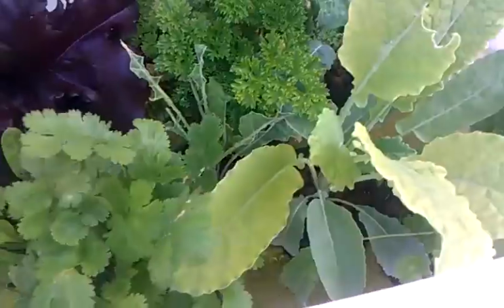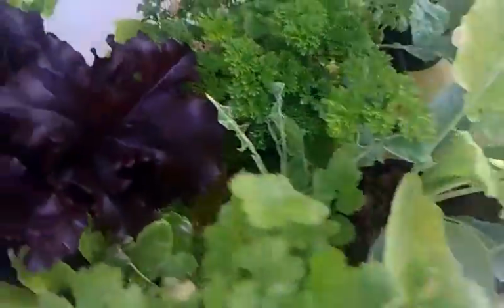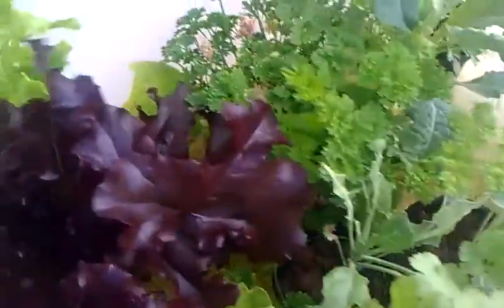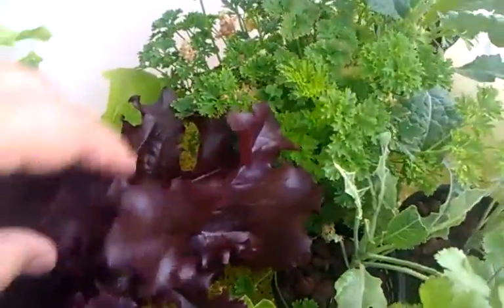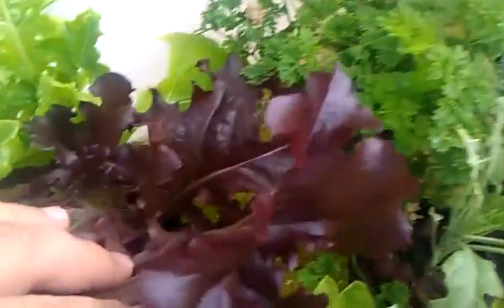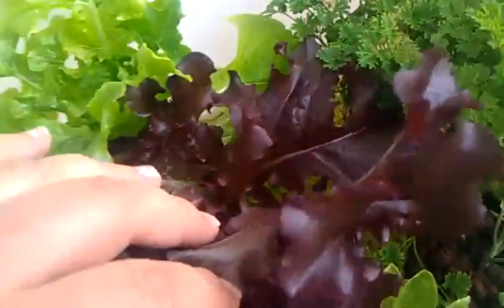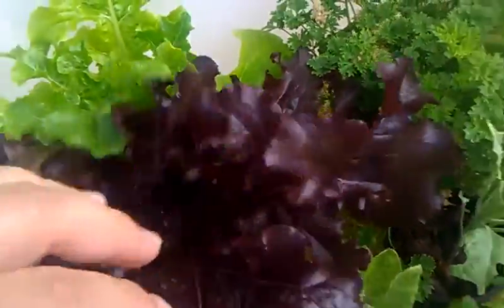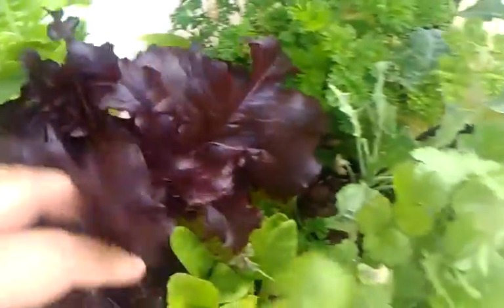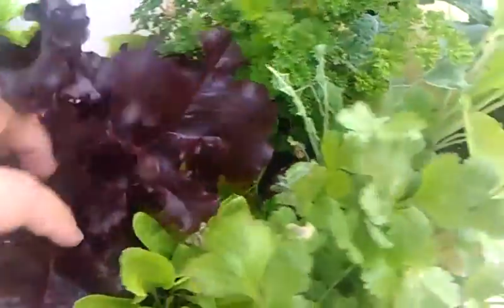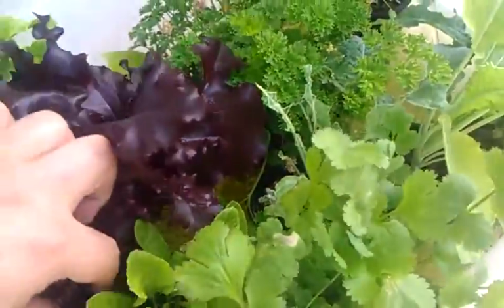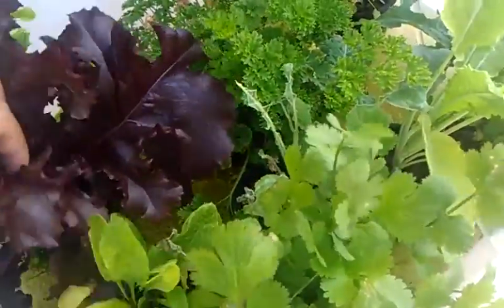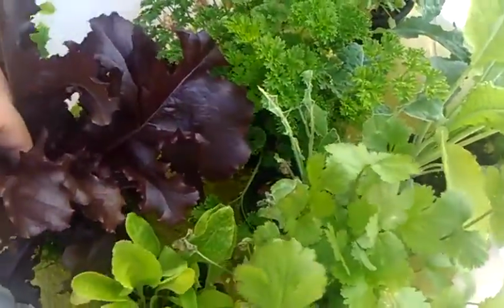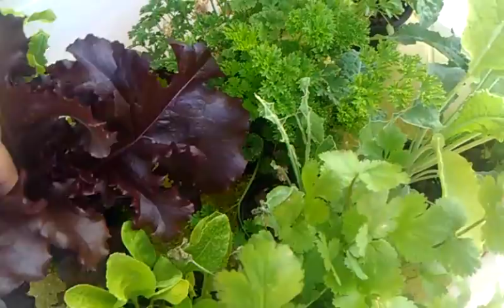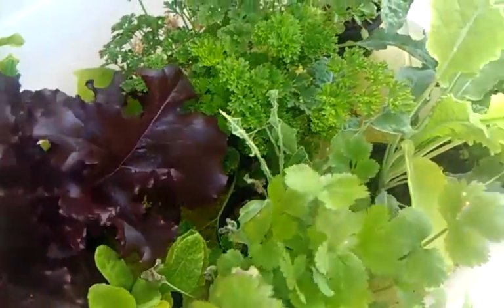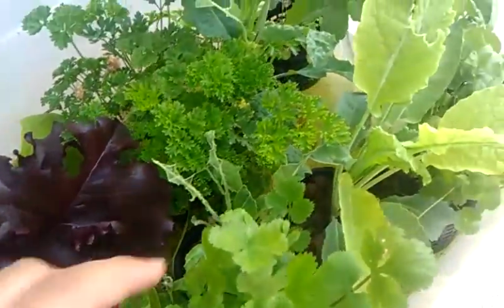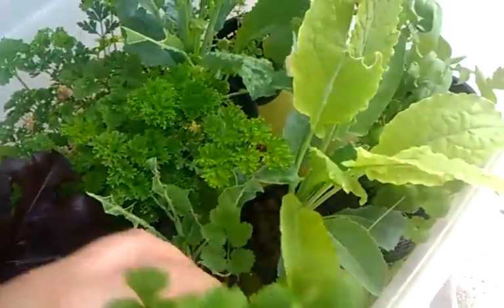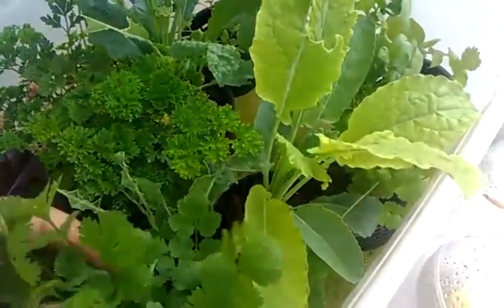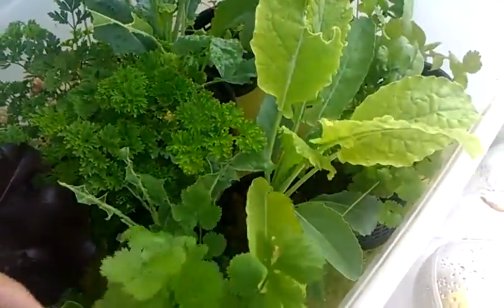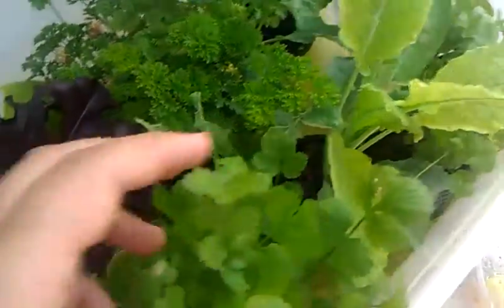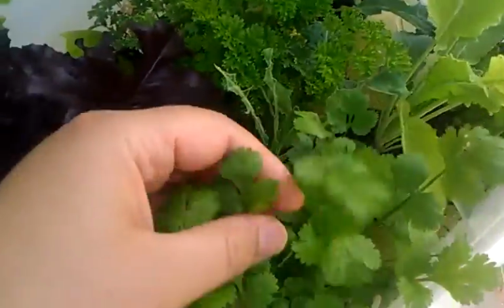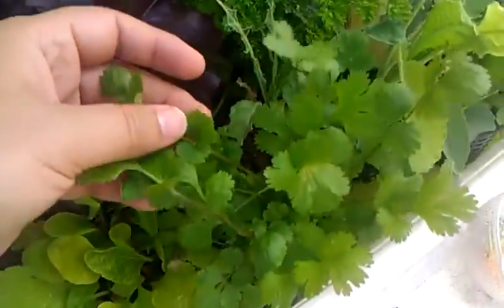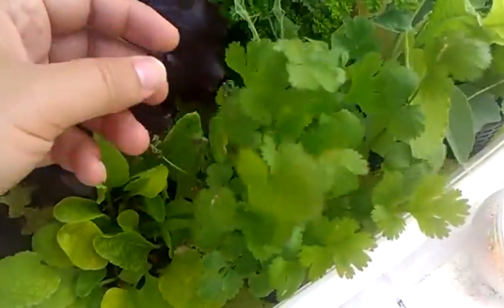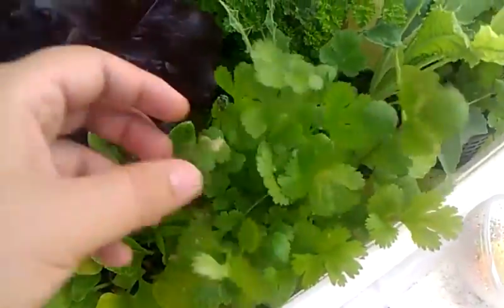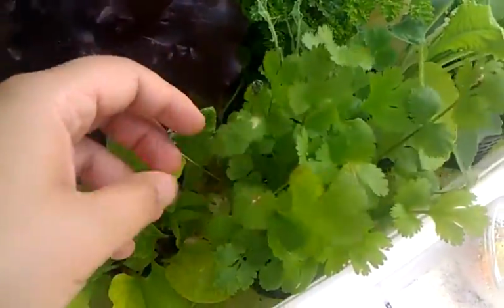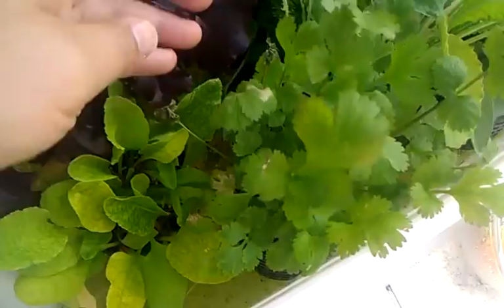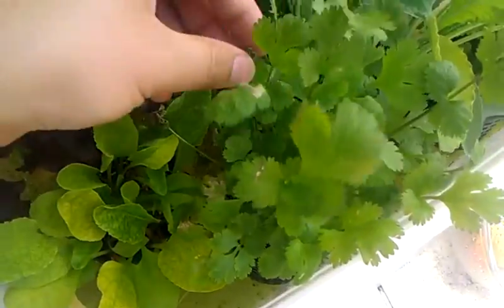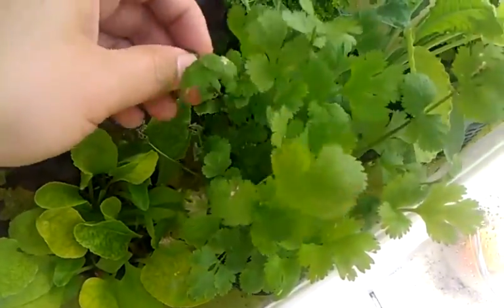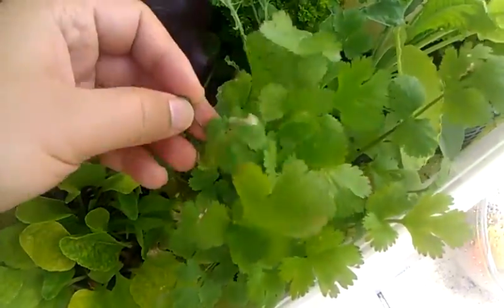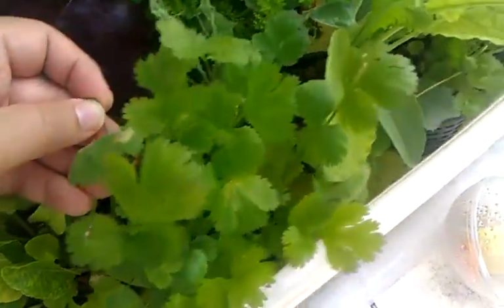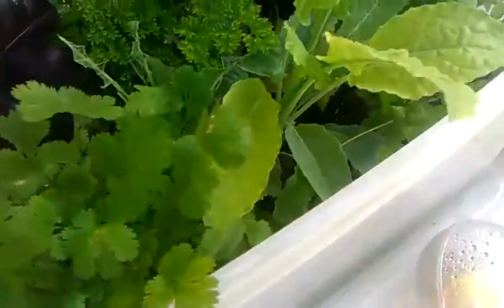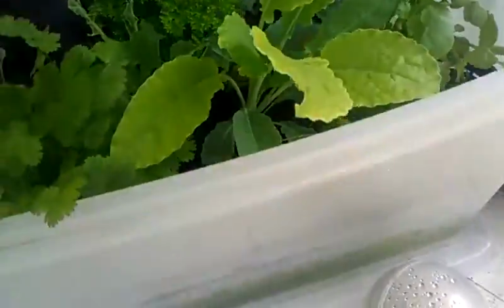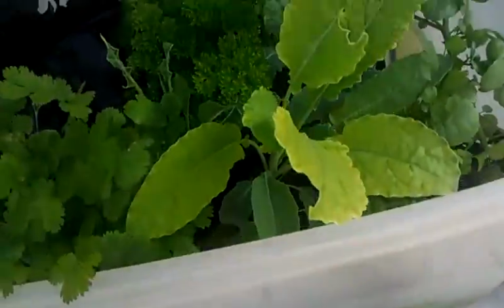These are lettuces which were tiny when I posted the first video. This is a new addition — it's cilantro. It's doing quite well.